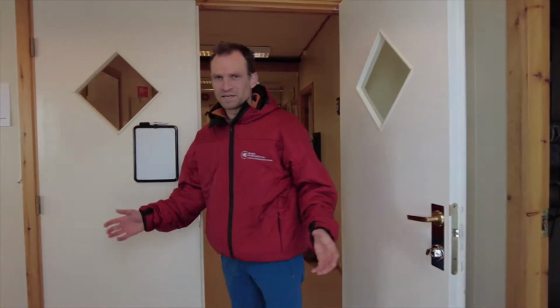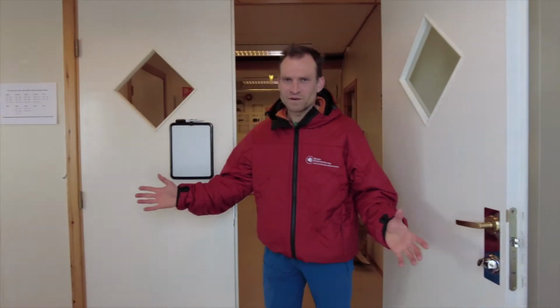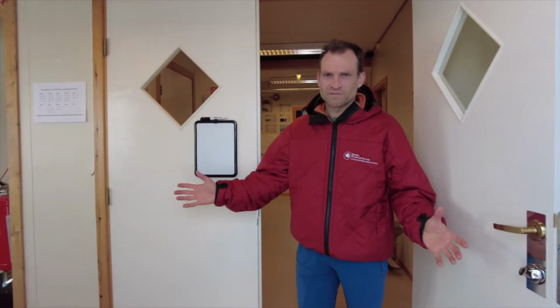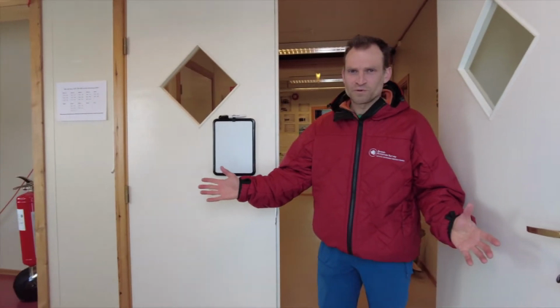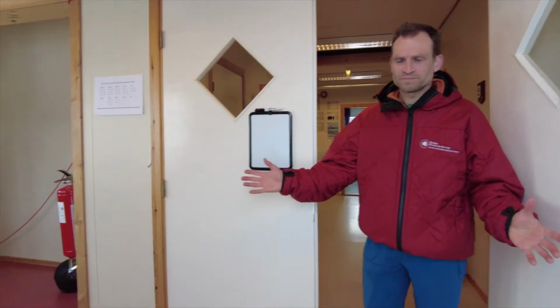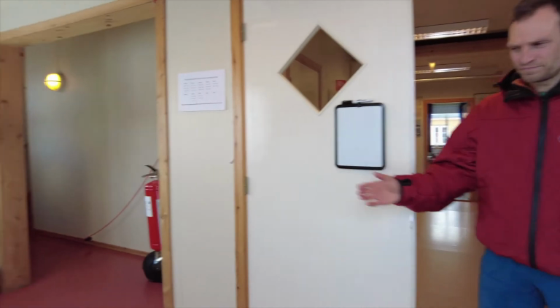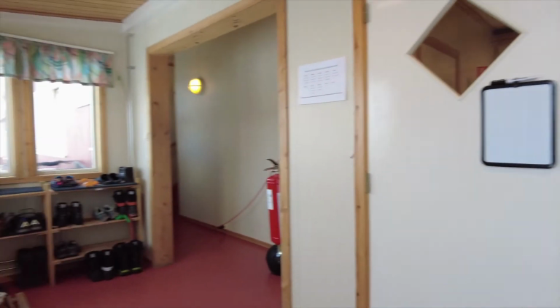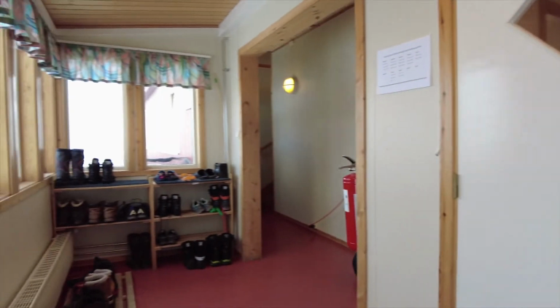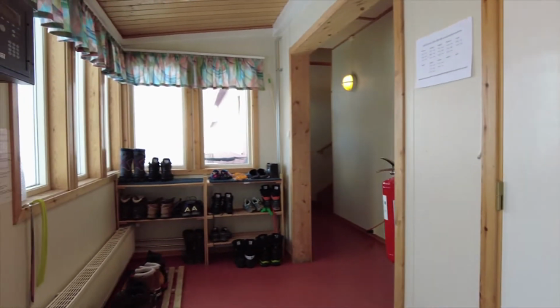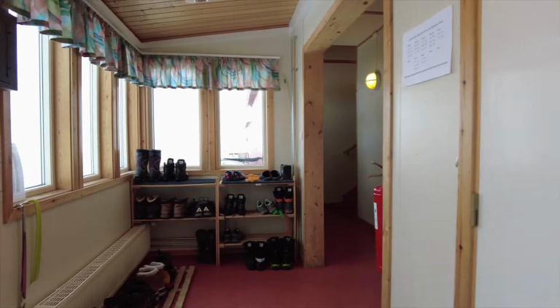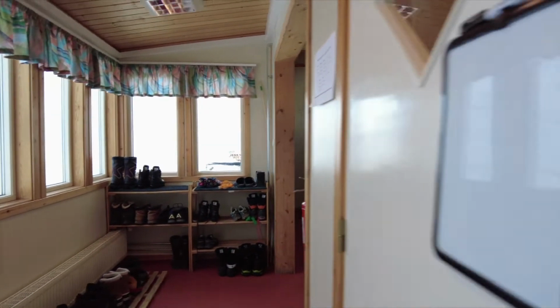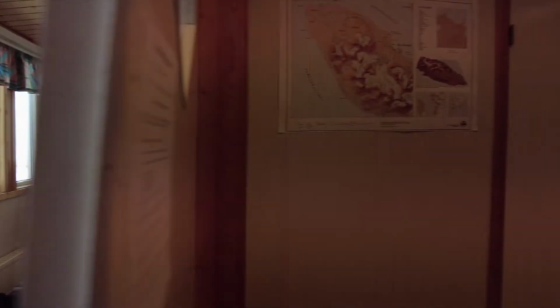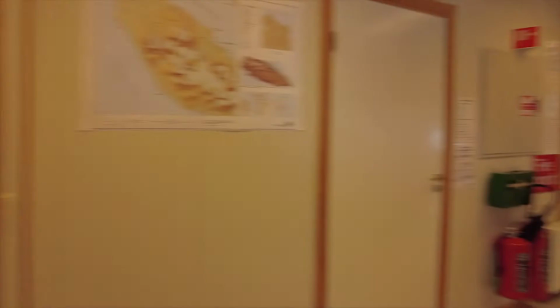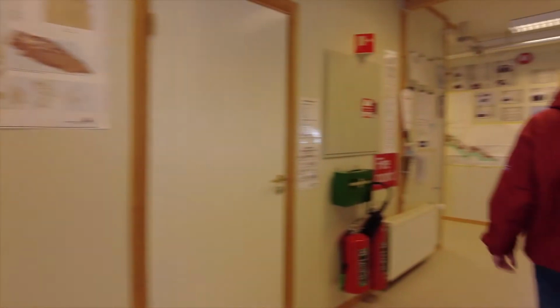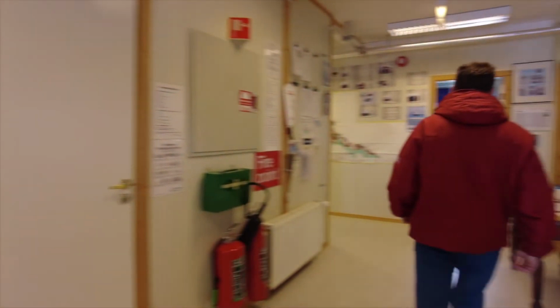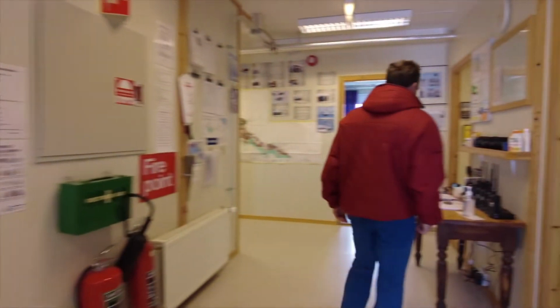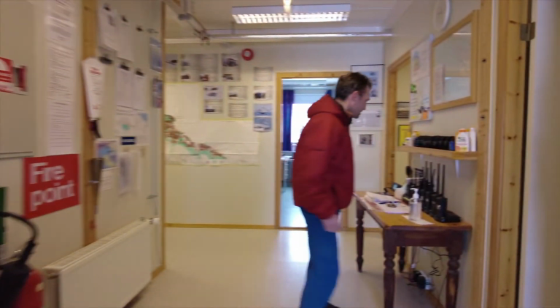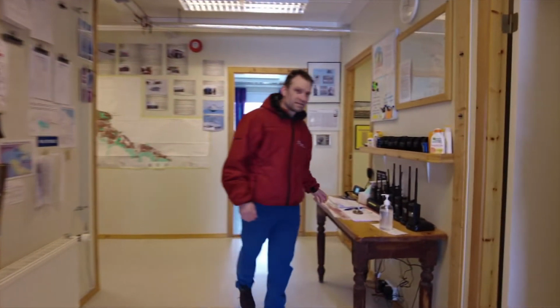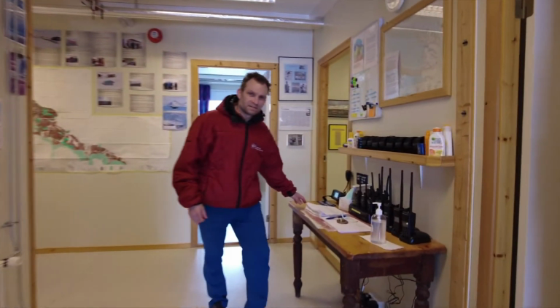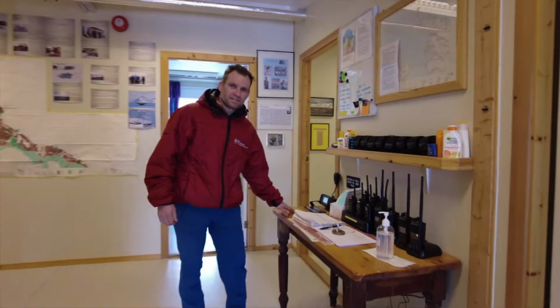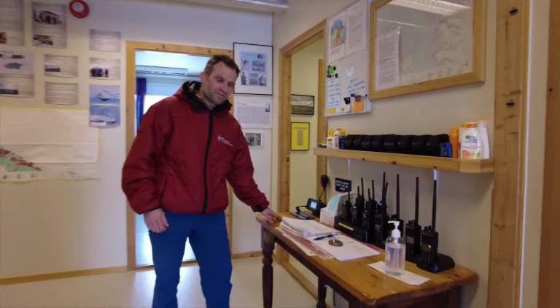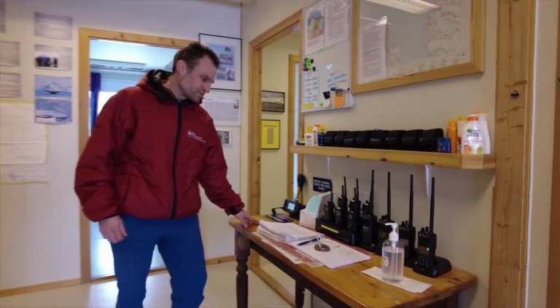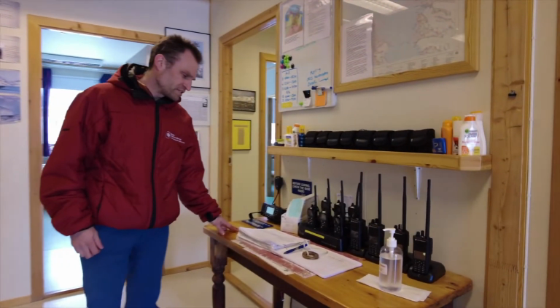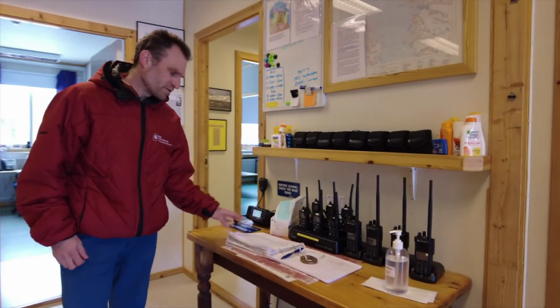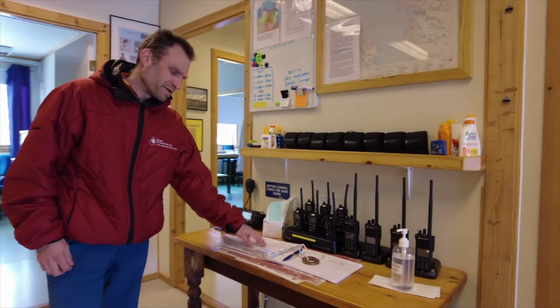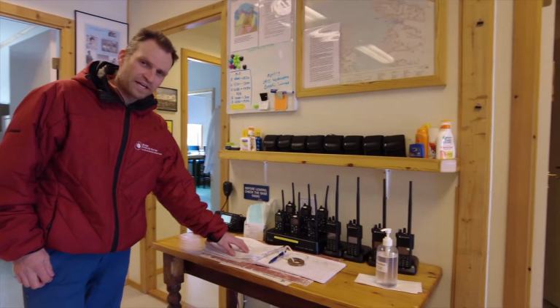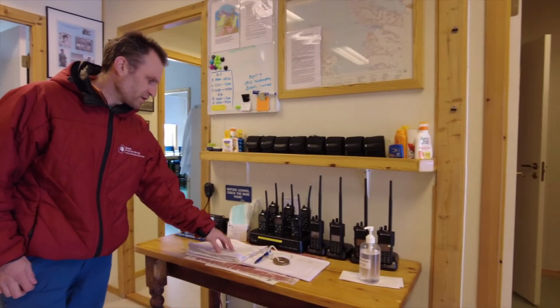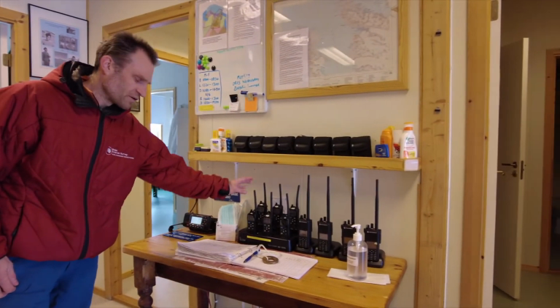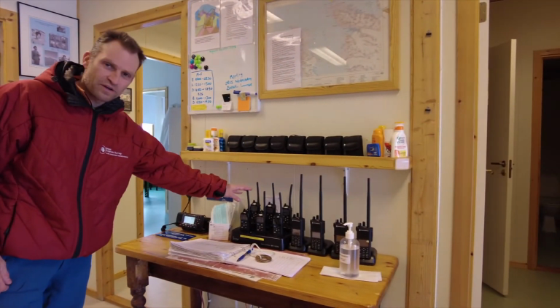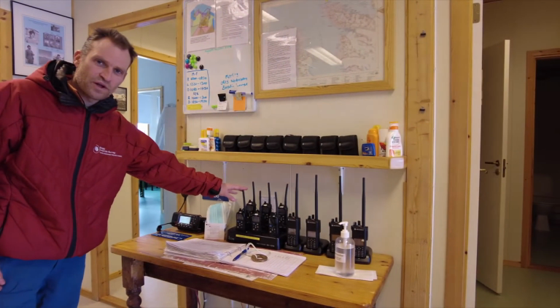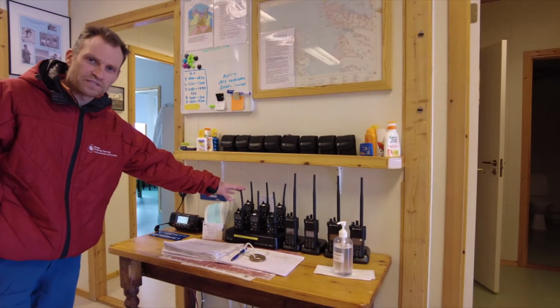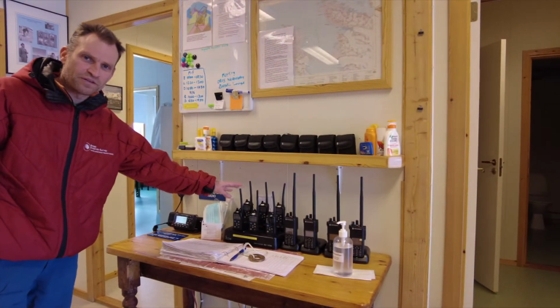In here we have our boot room. And this is our field safety table where we have a sign-out book and radios for going out into the field.